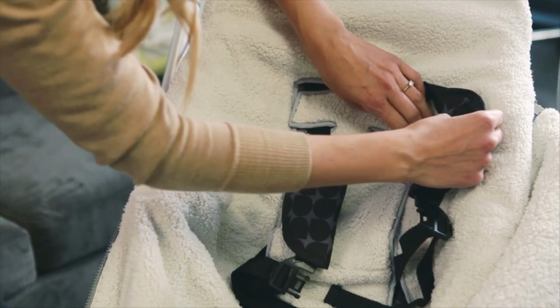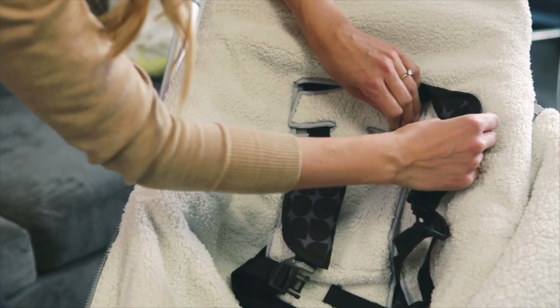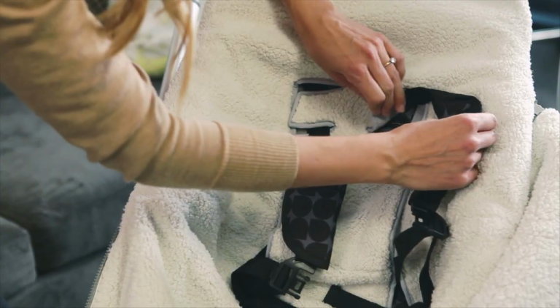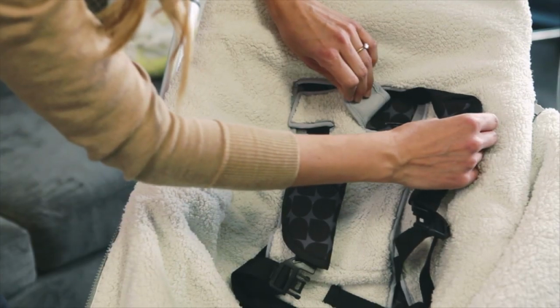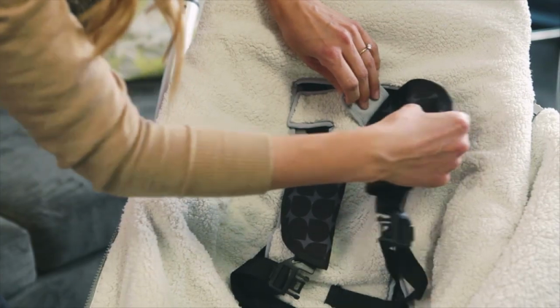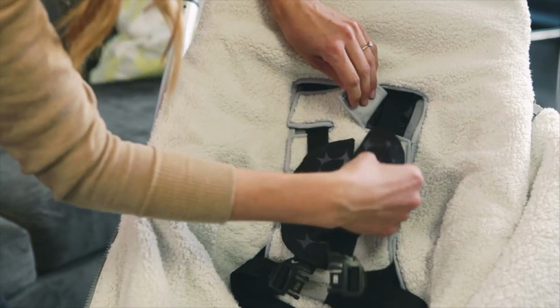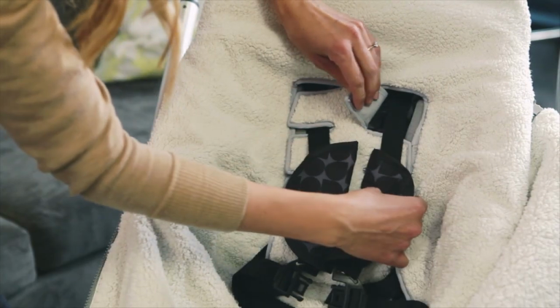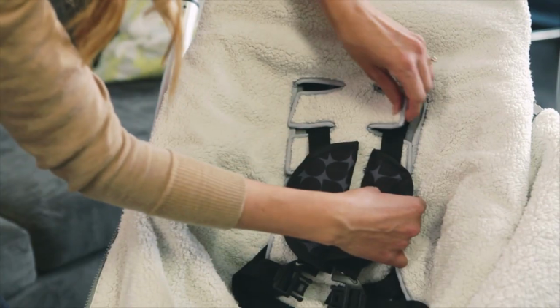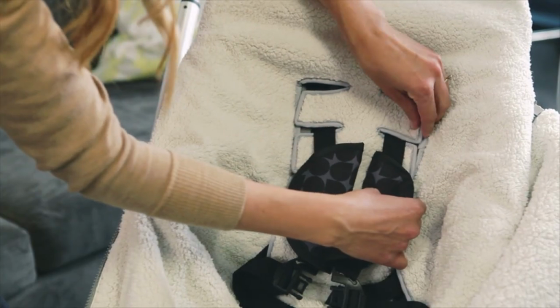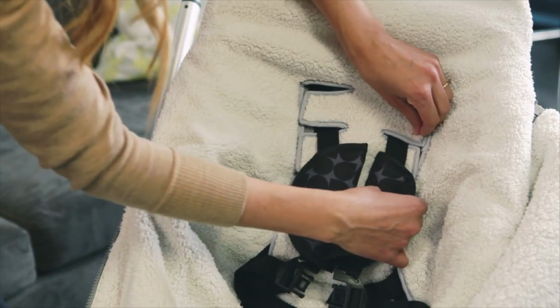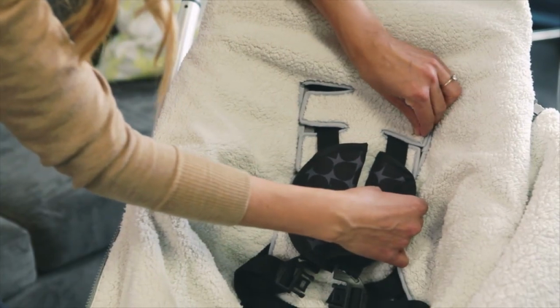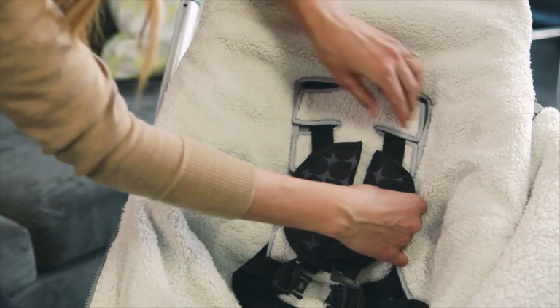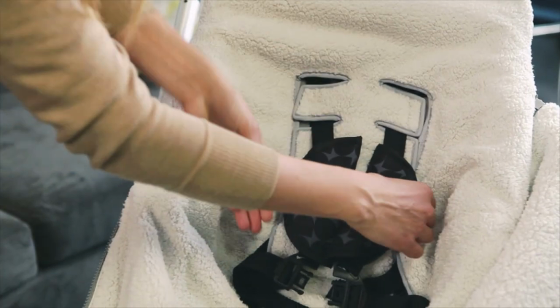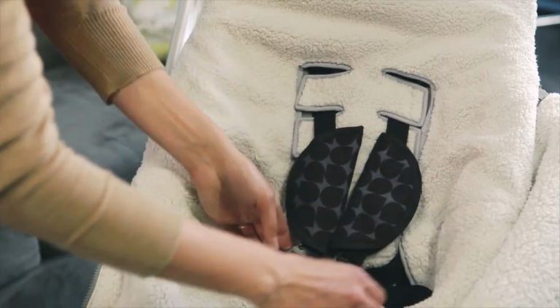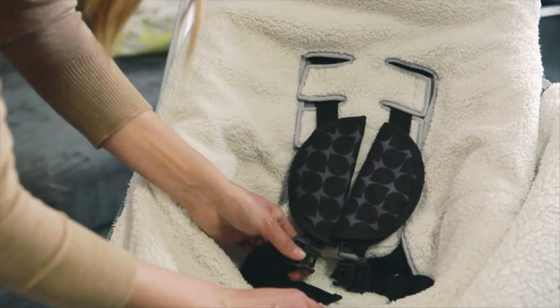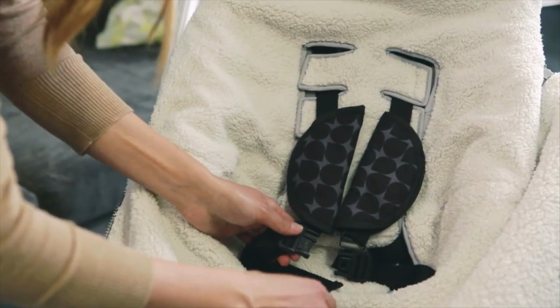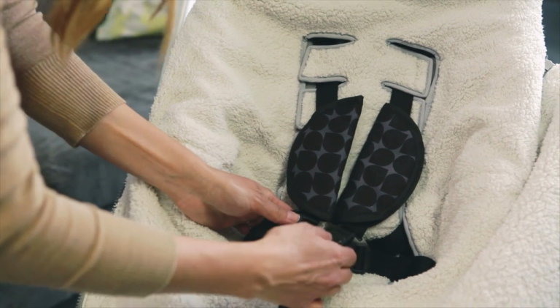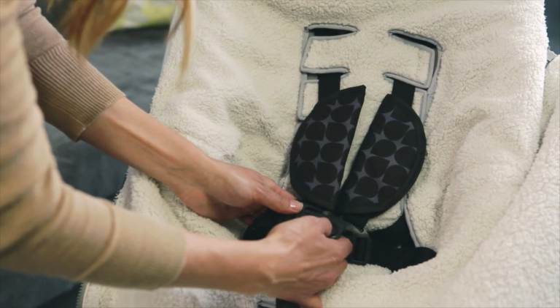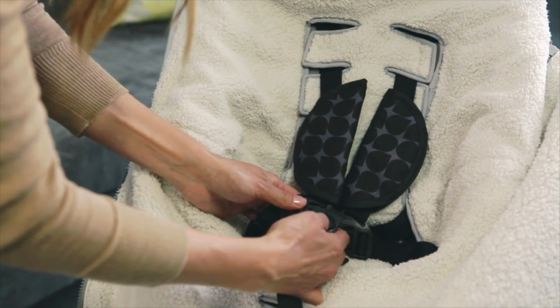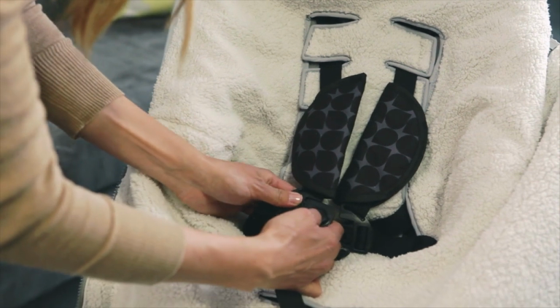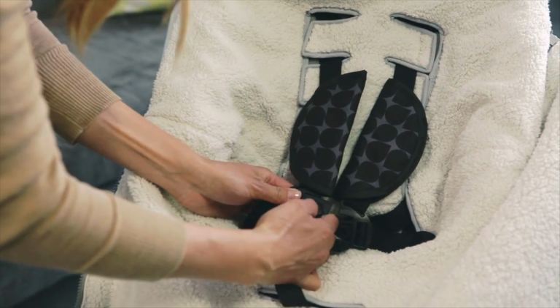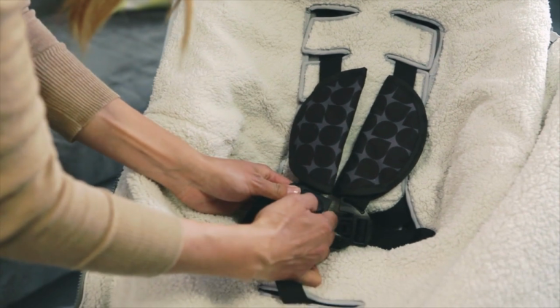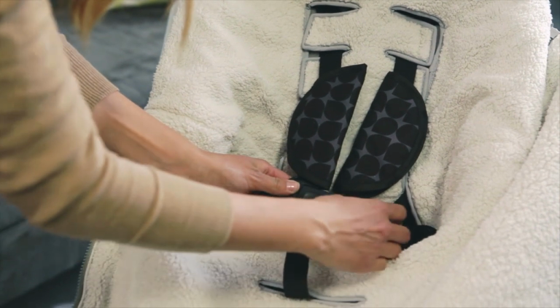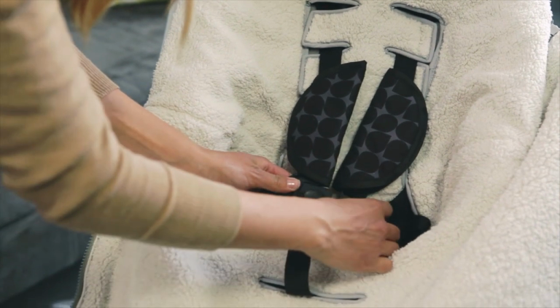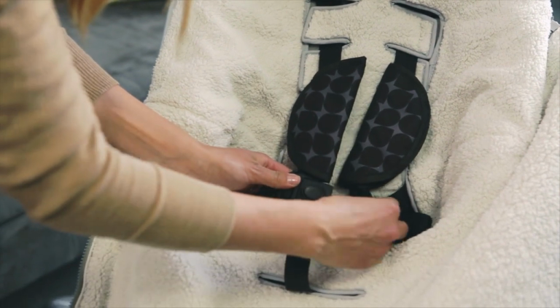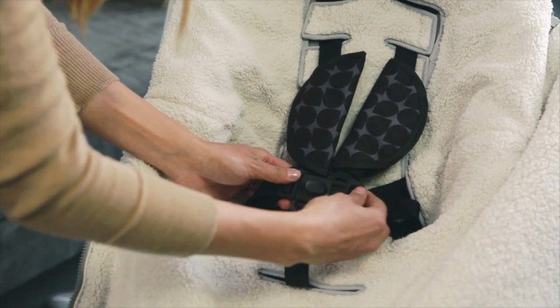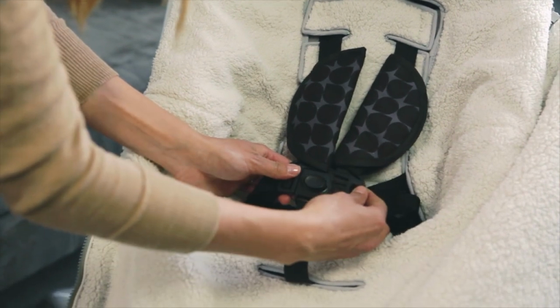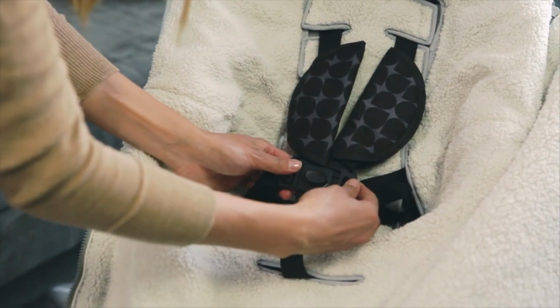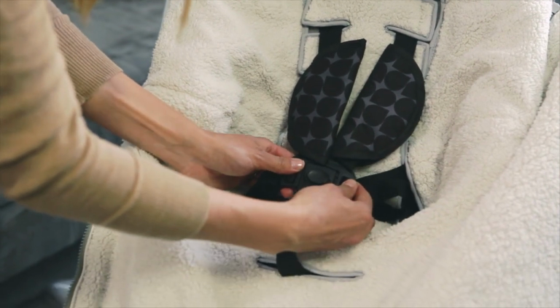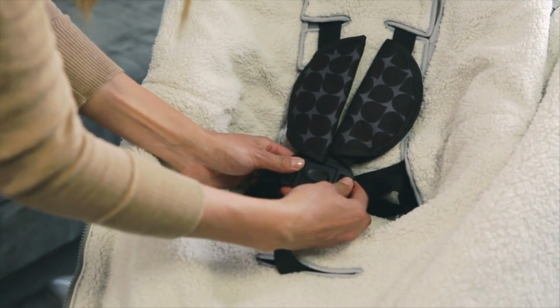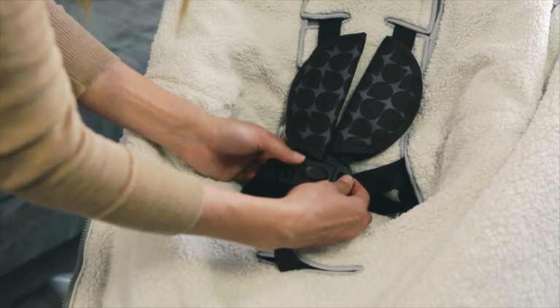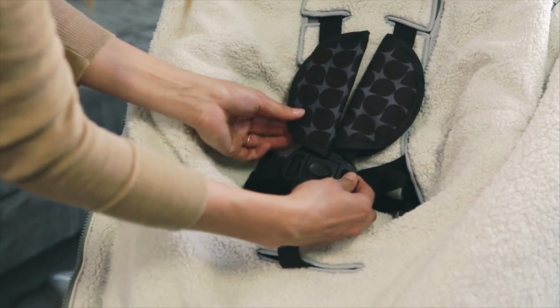You can easily adjust the straps for your baby so they rest safely and directly on your child. It fits any three or five point harness system and is 100% machine washable.